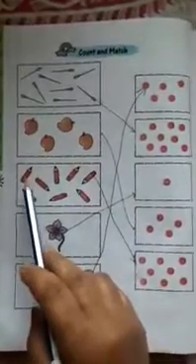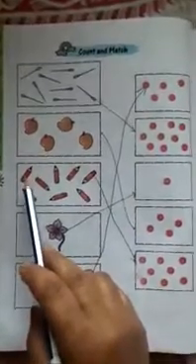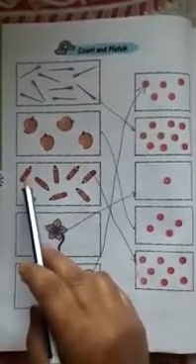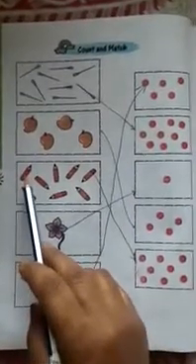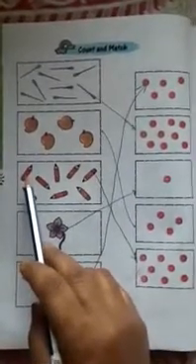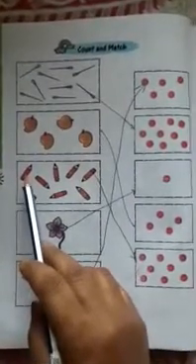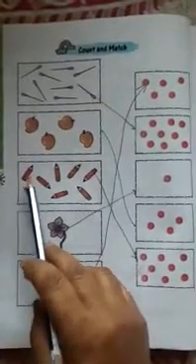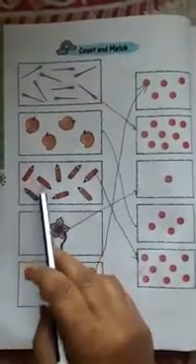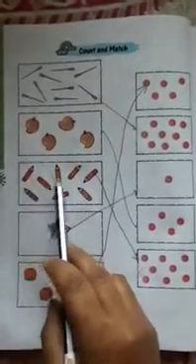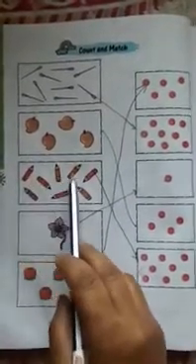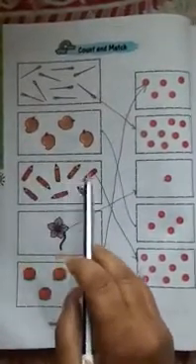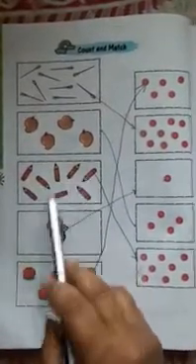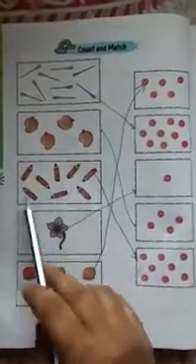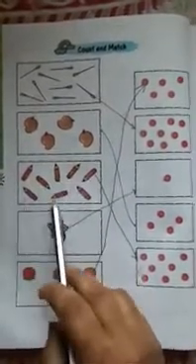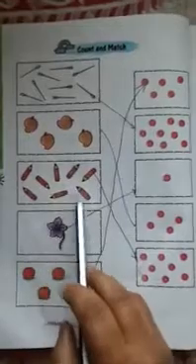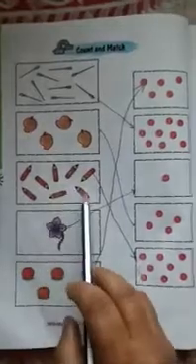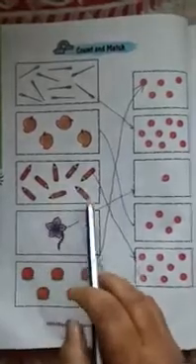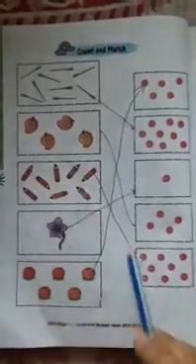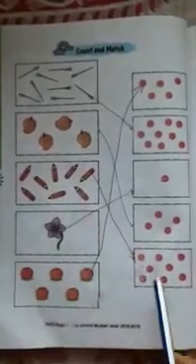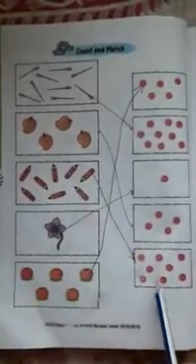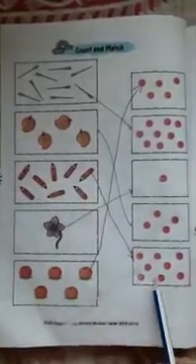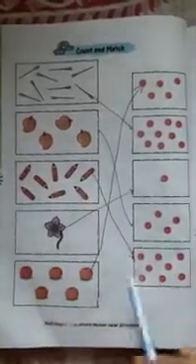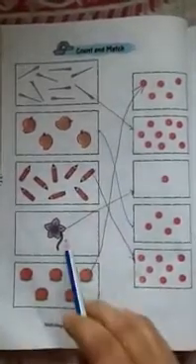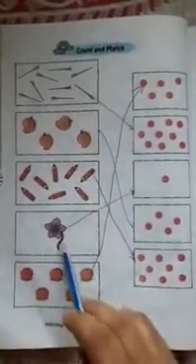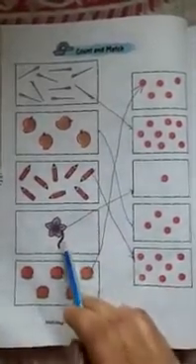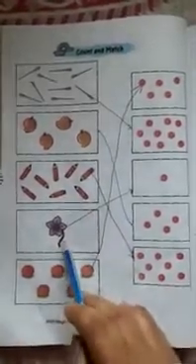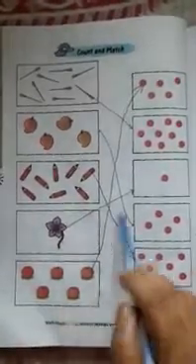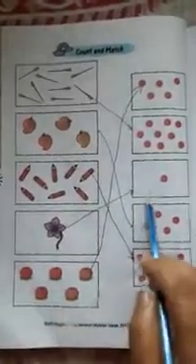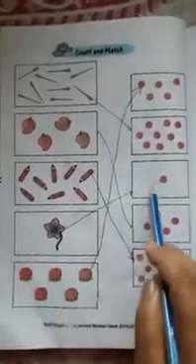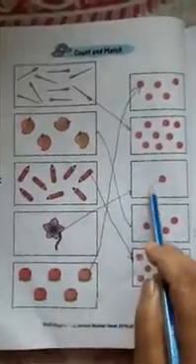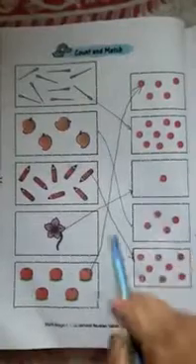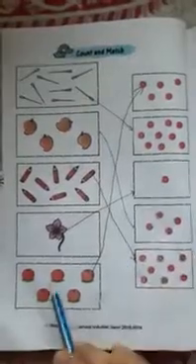Next we have pencils: 1, 2, 3, 4, 5, 6, 7, 8 — match with 8 balls. 1 flower — match with 1 ball.